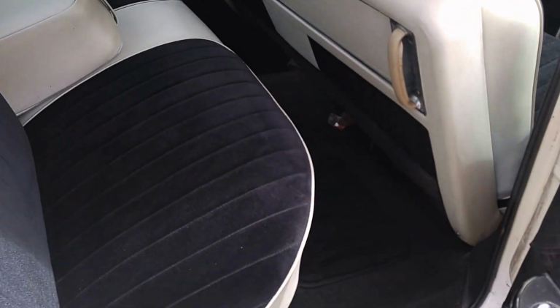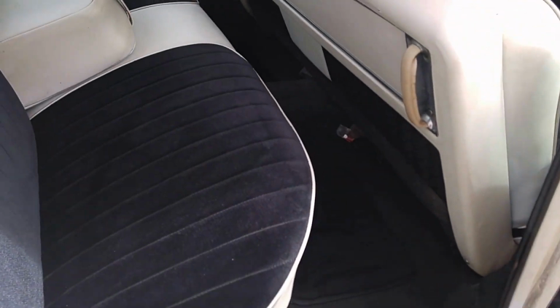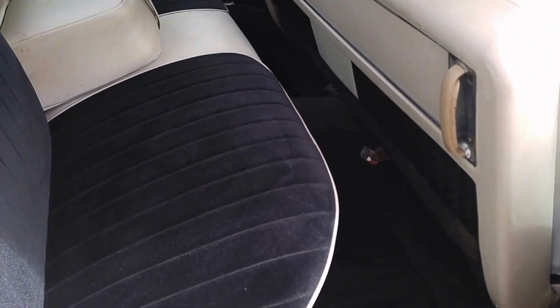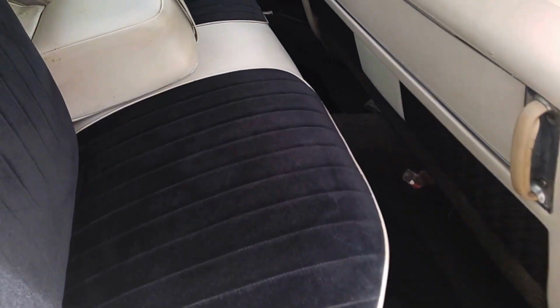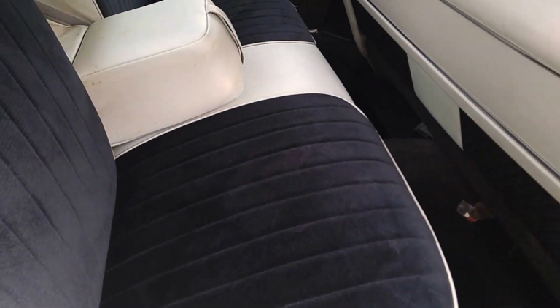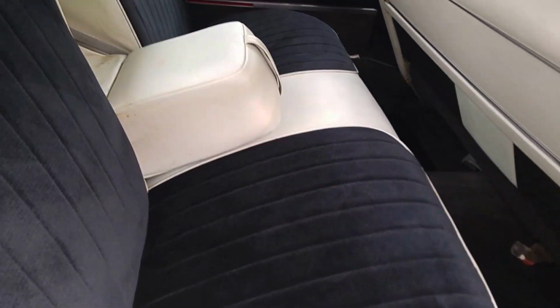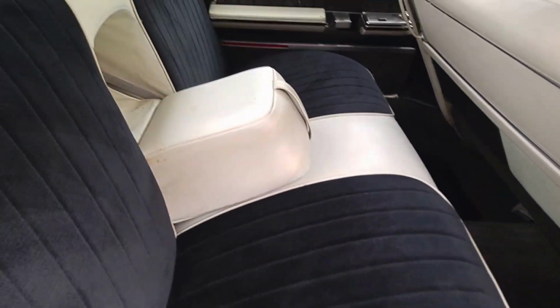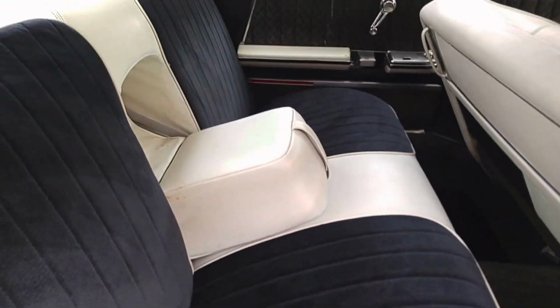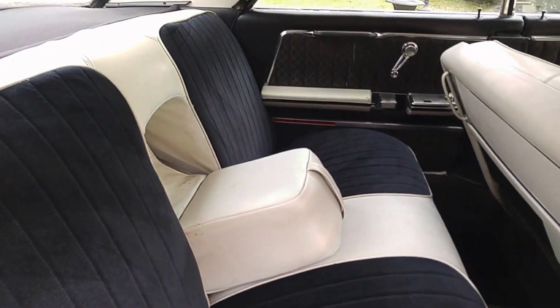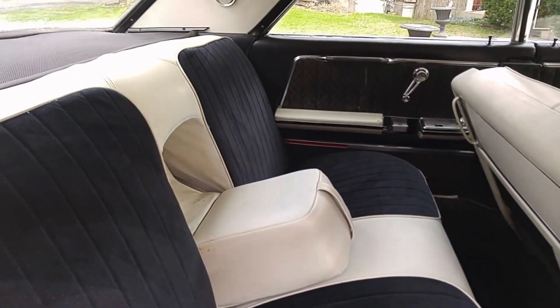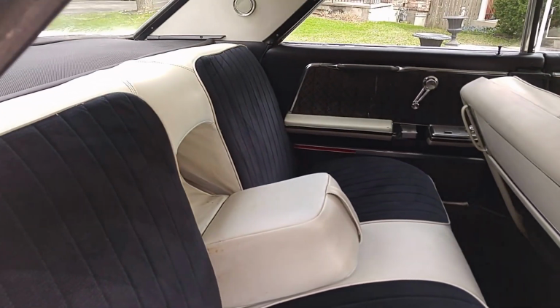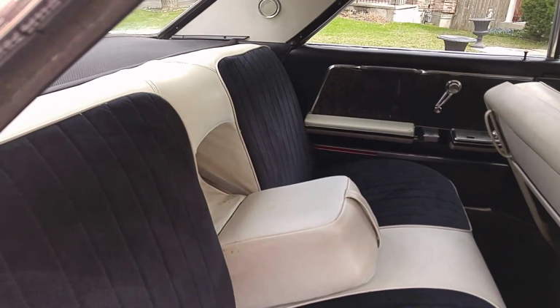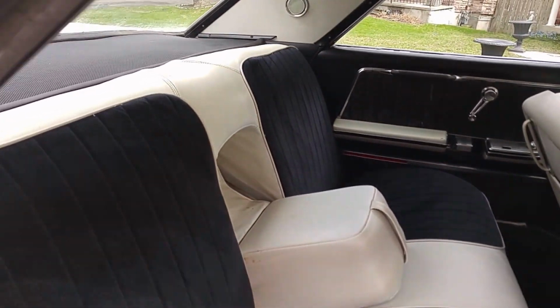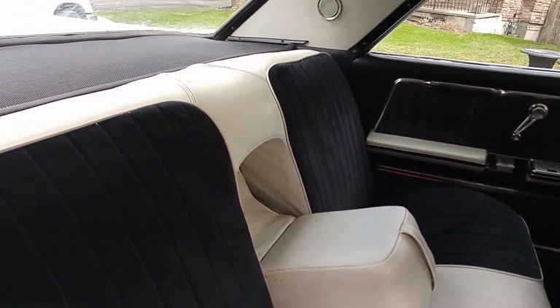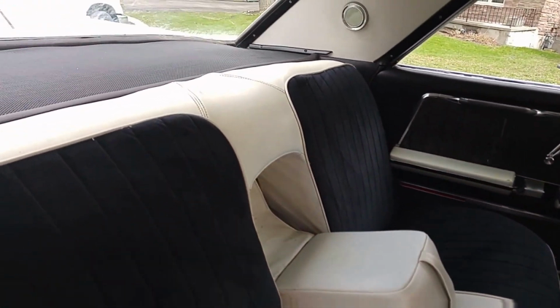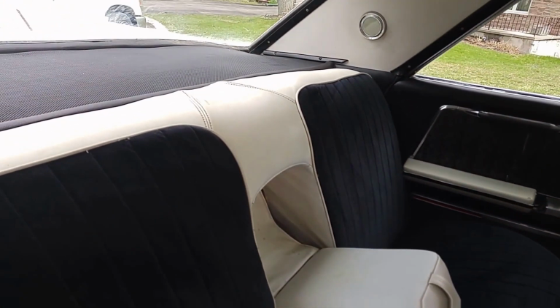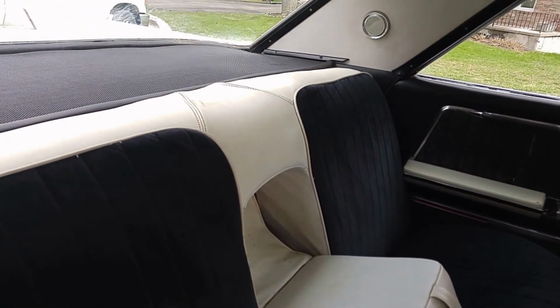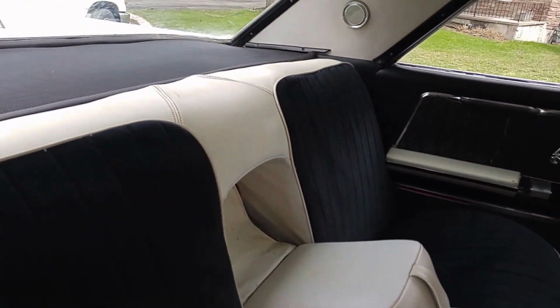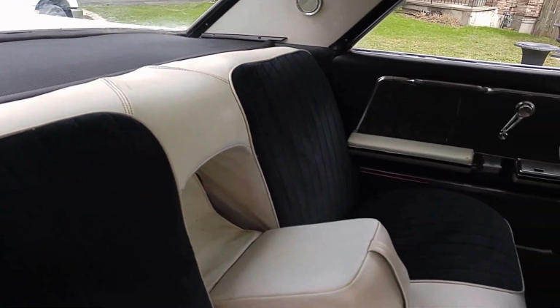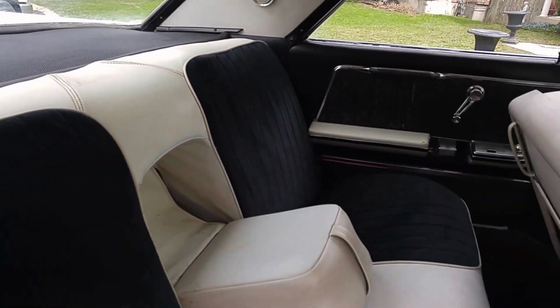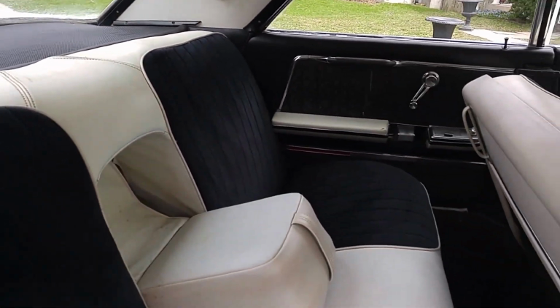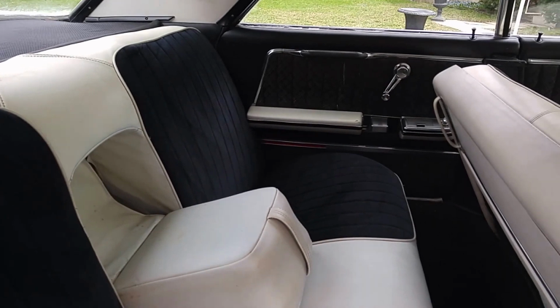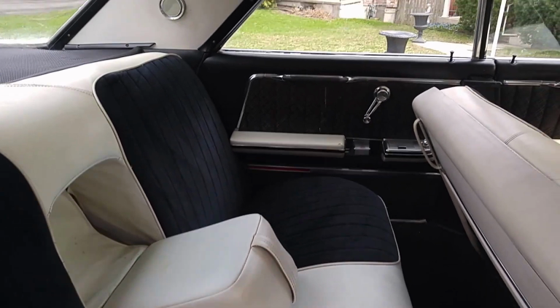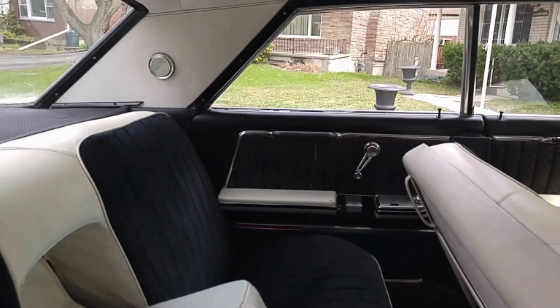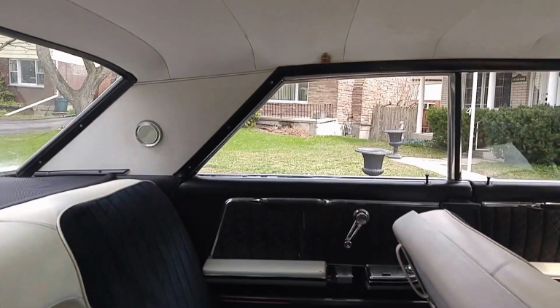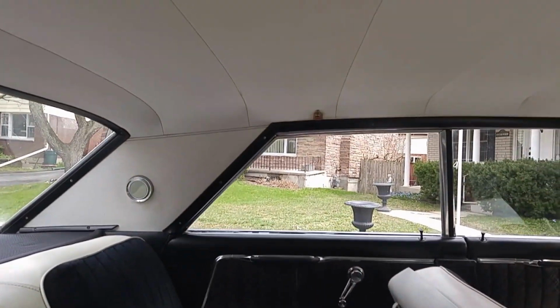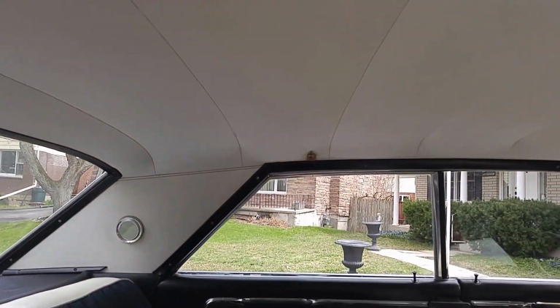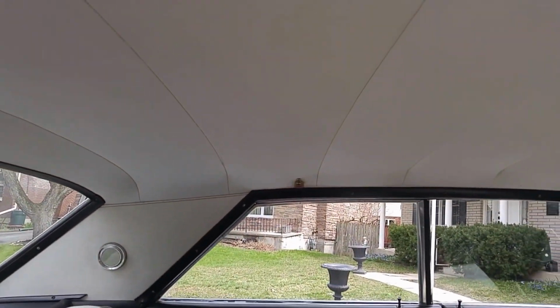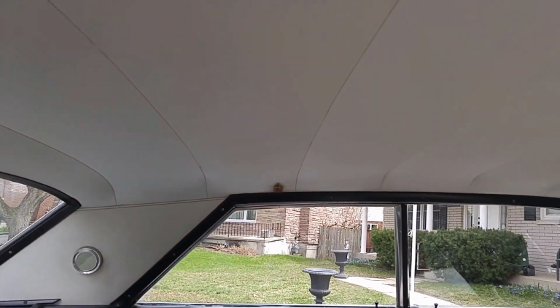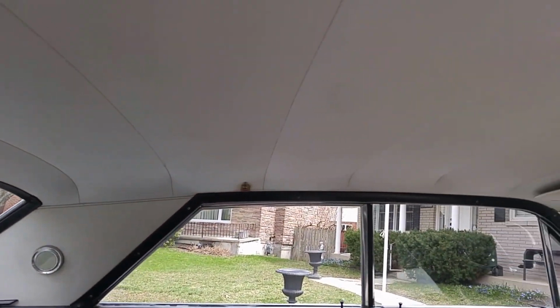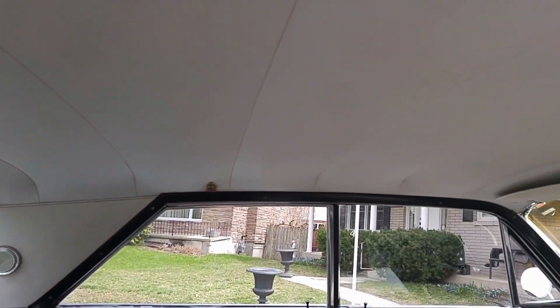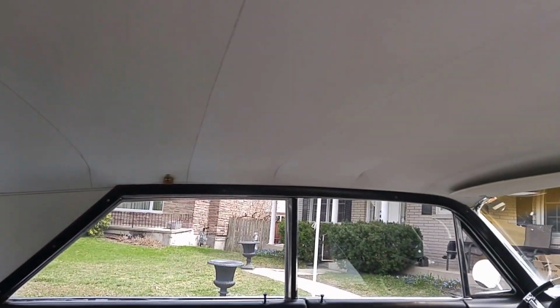Here she is. Brand new package tray, brand new back seat, headliner tight as a drum.